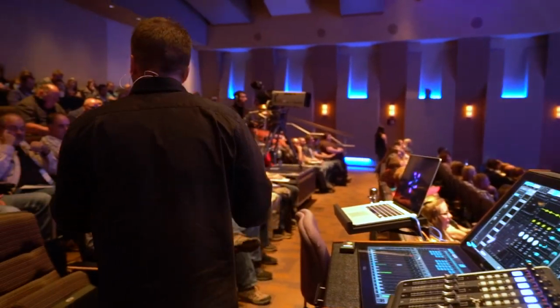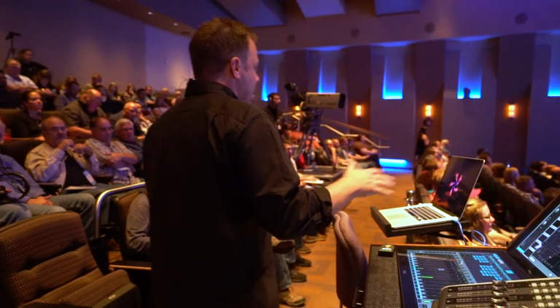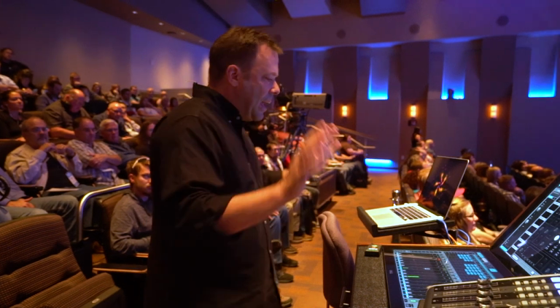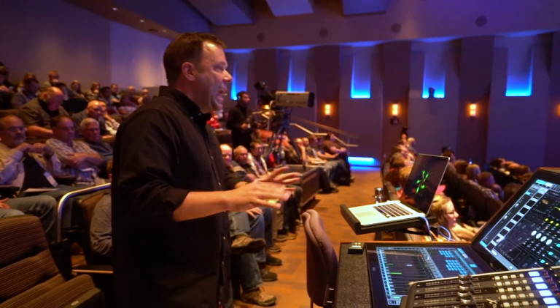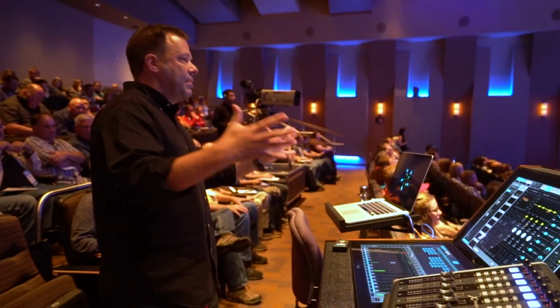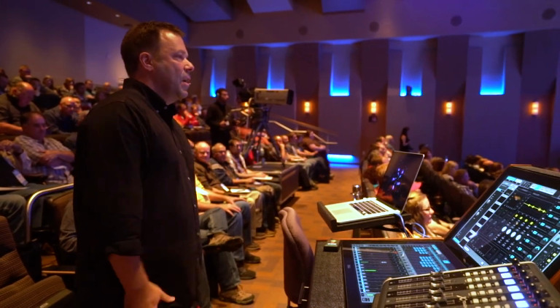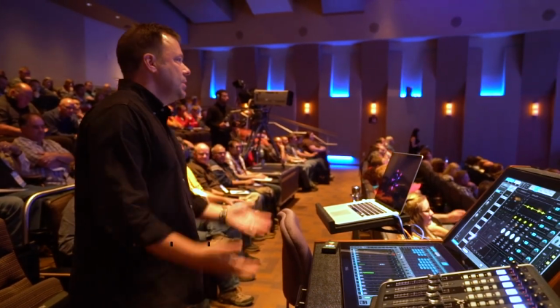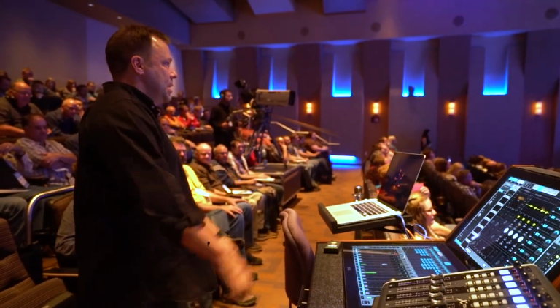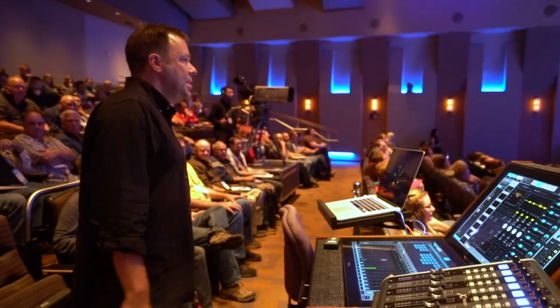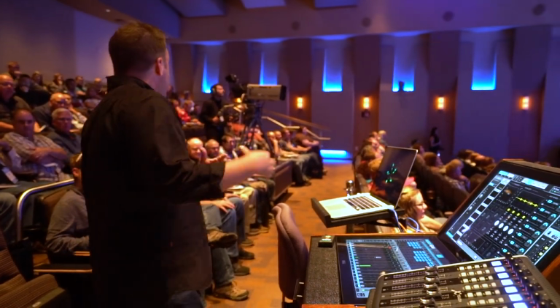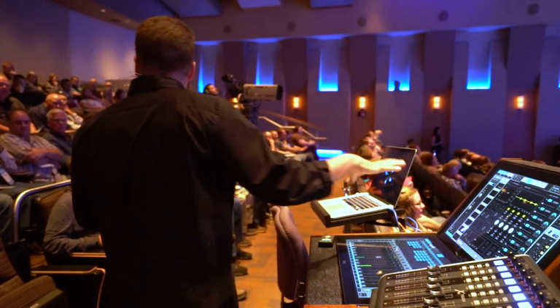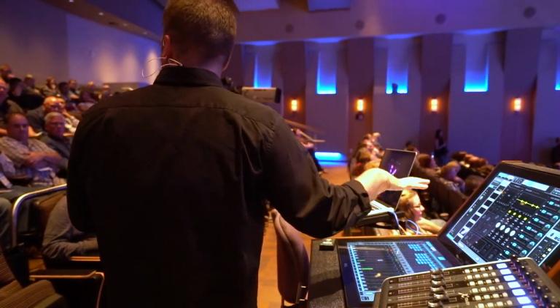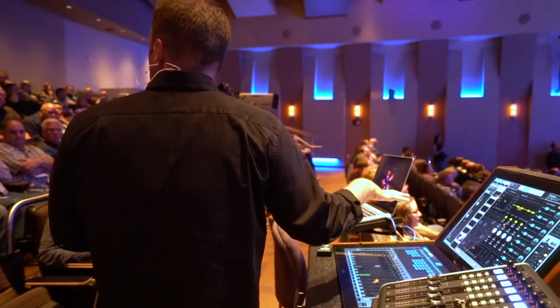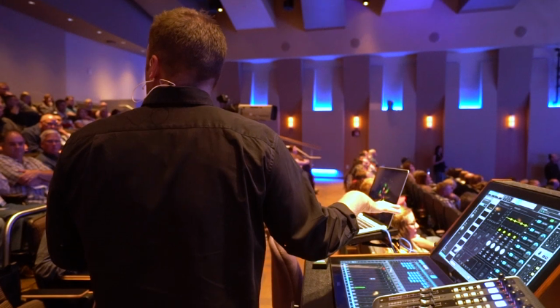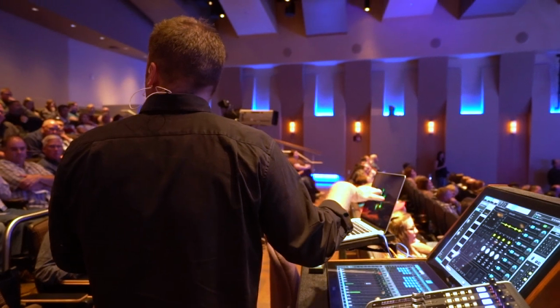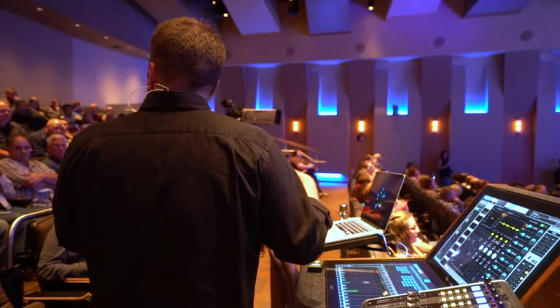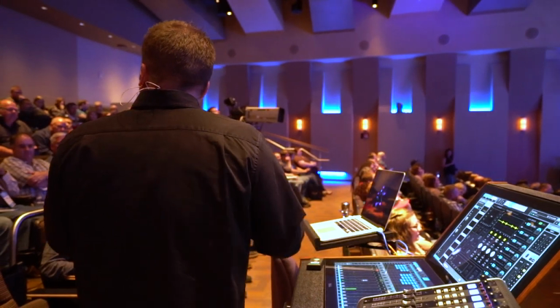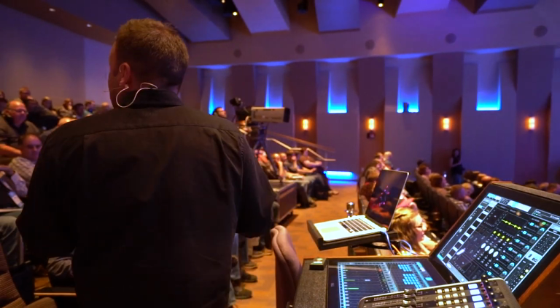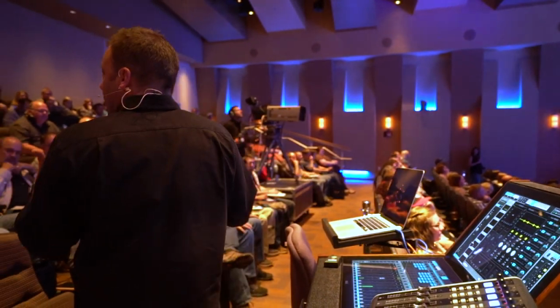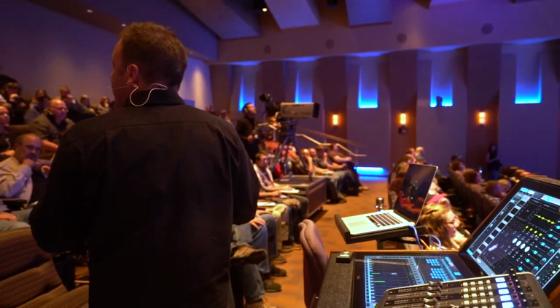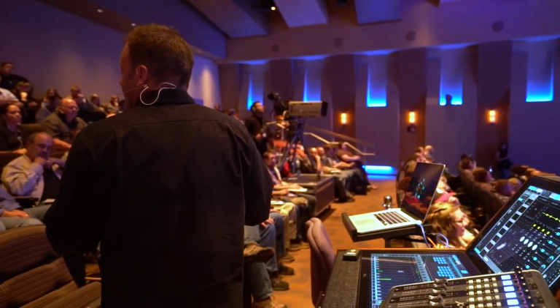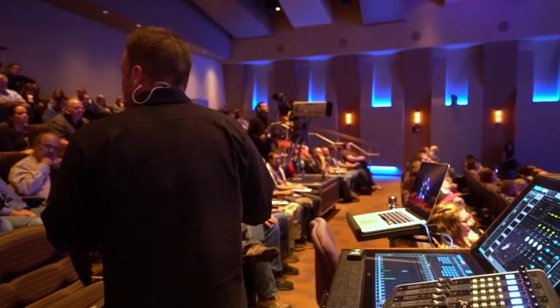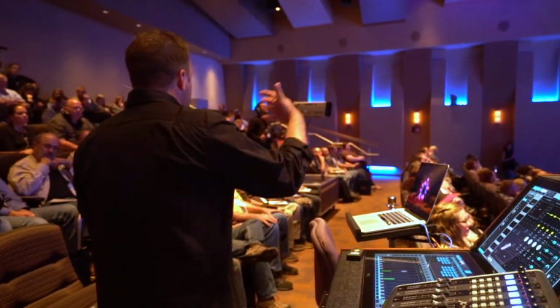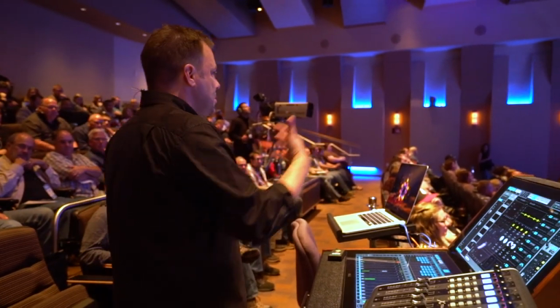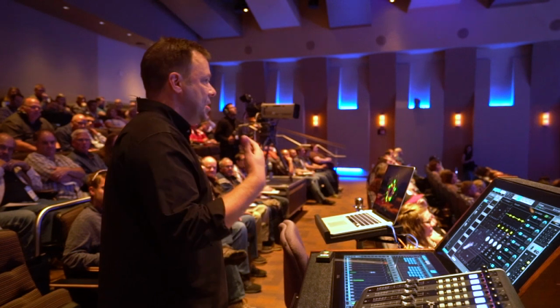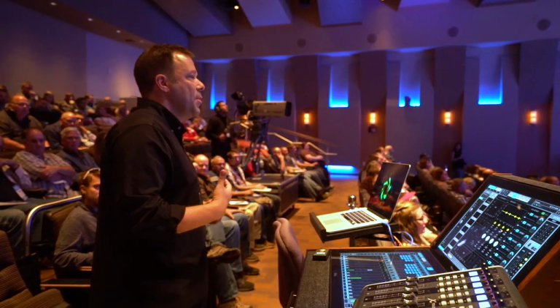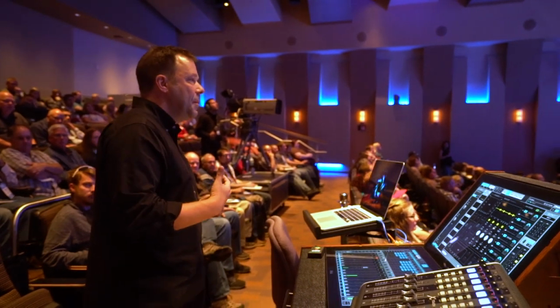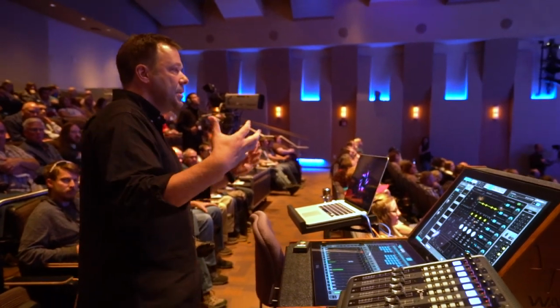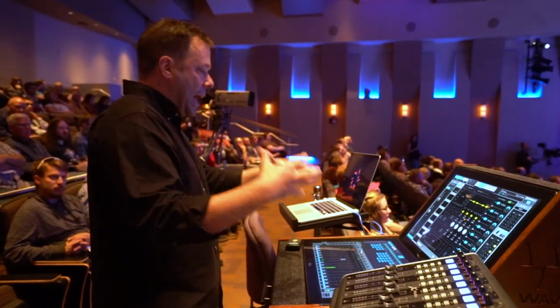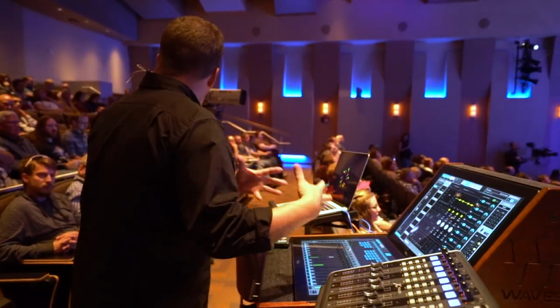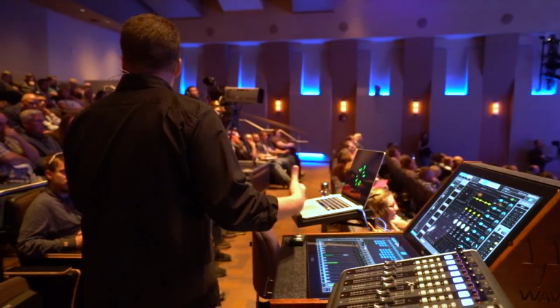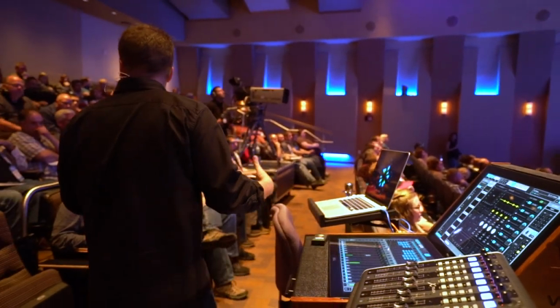I'm not just set and forget with everything working, standing here doing nothing. This is my instrument, too. I'm playing along with these guys. Chris always refers to me as the sixth member of the band because I'm playing along.